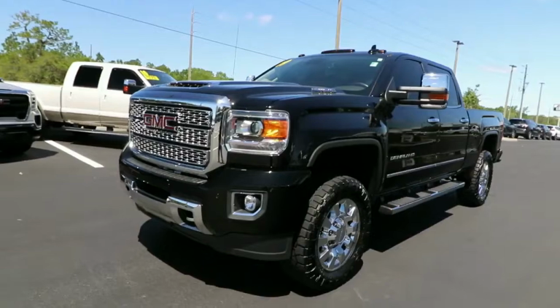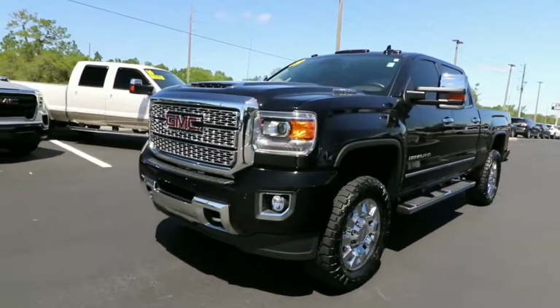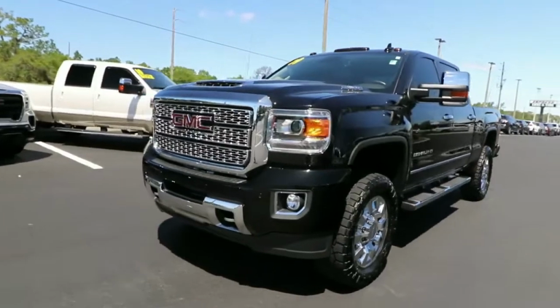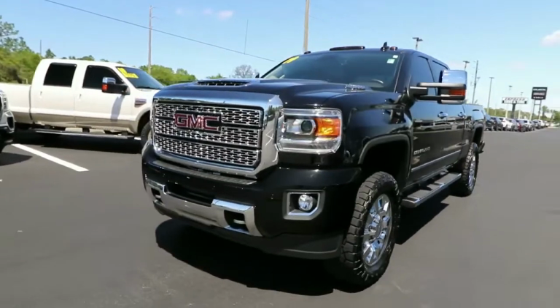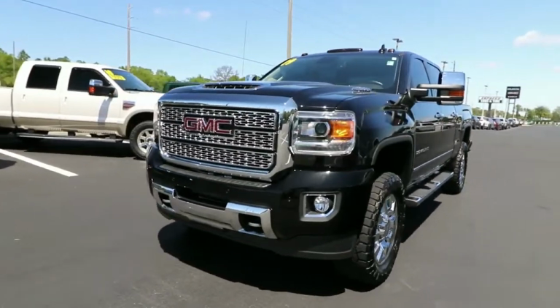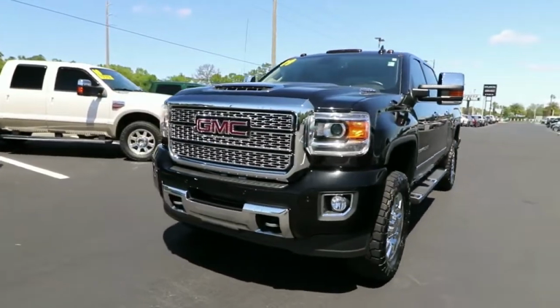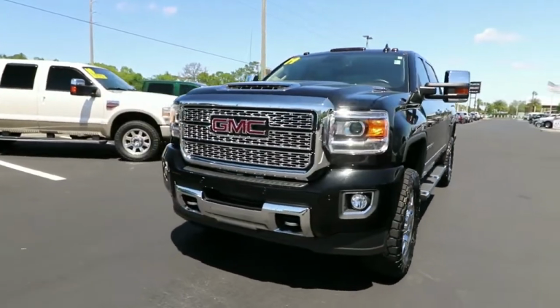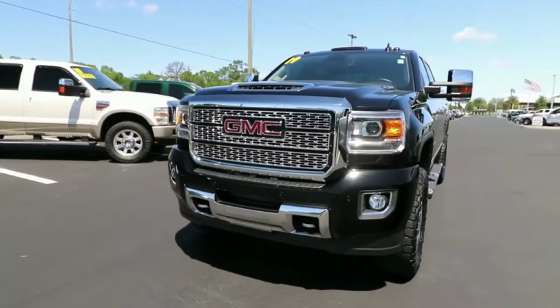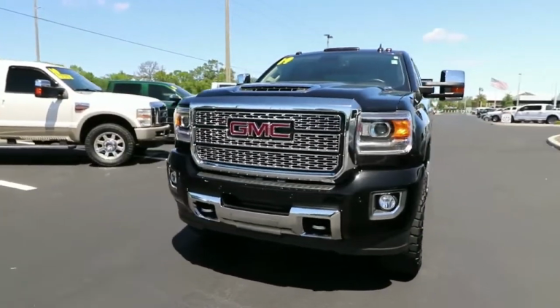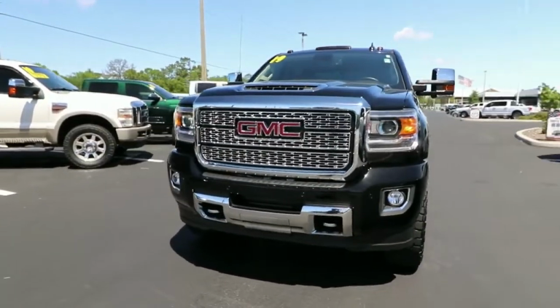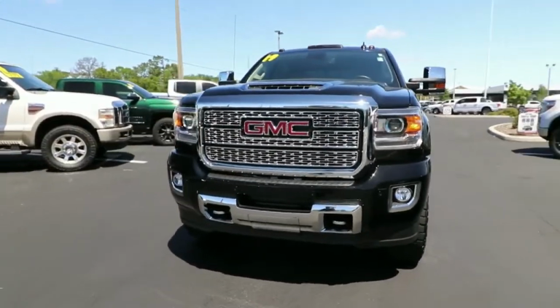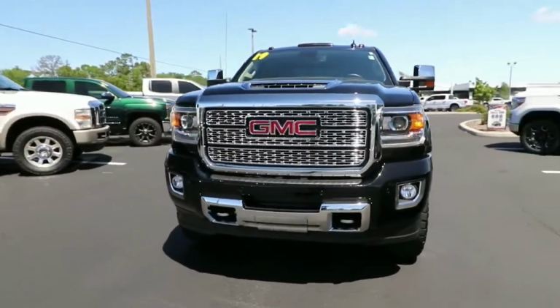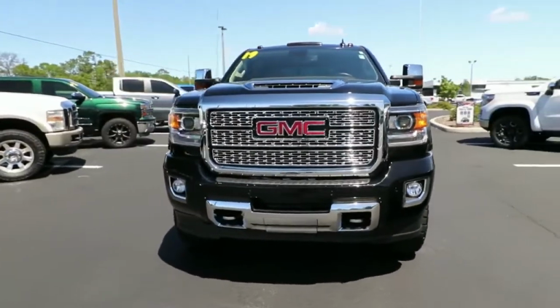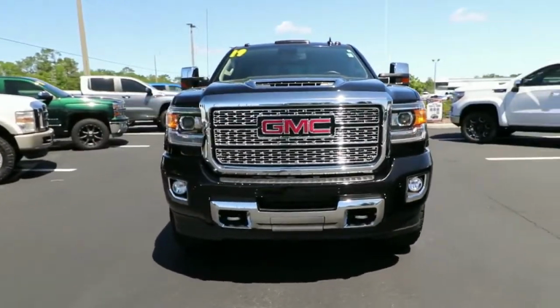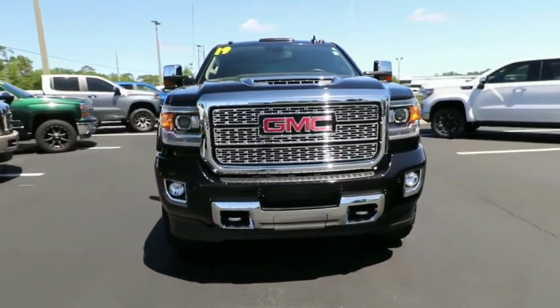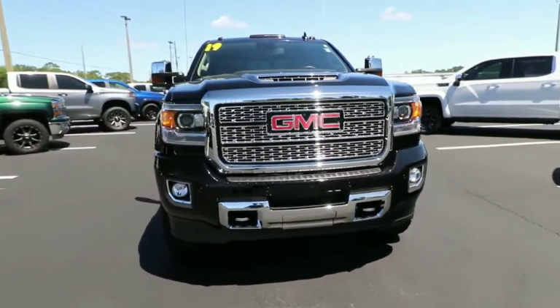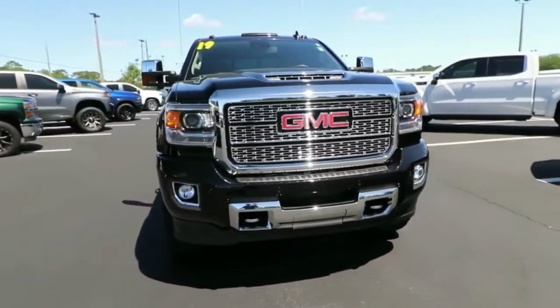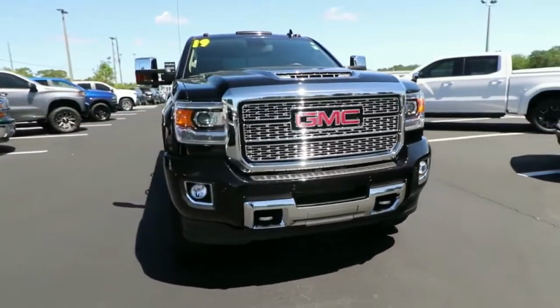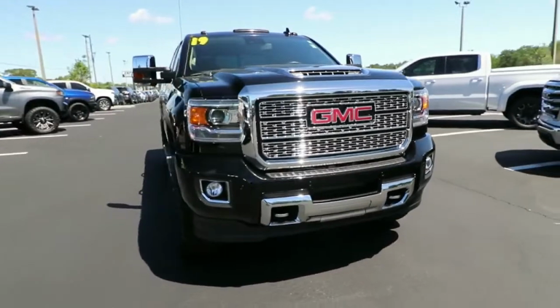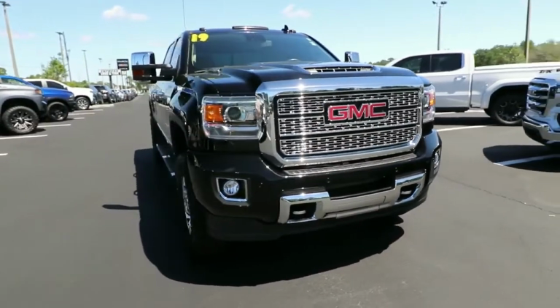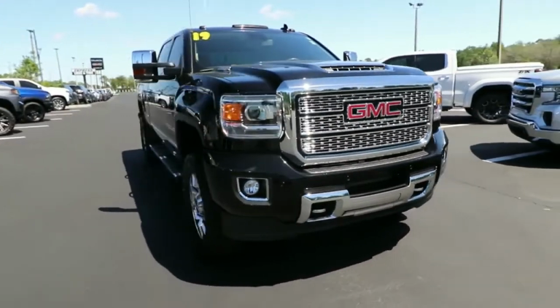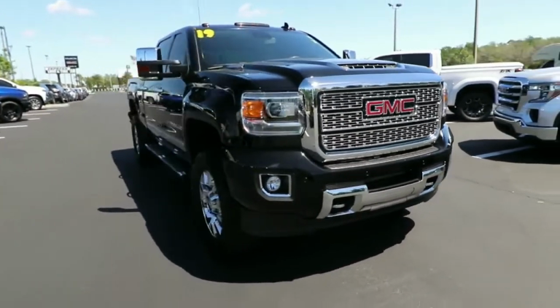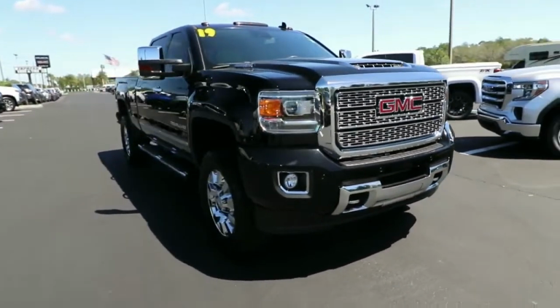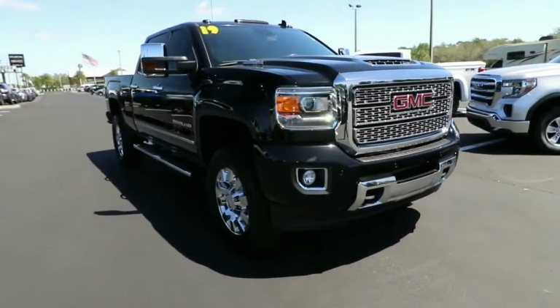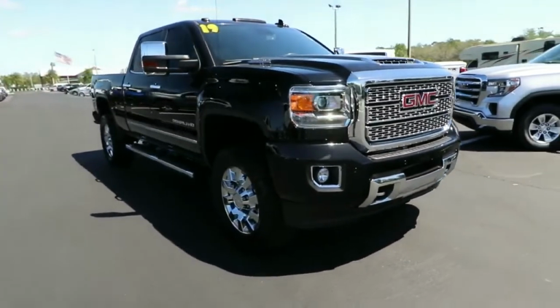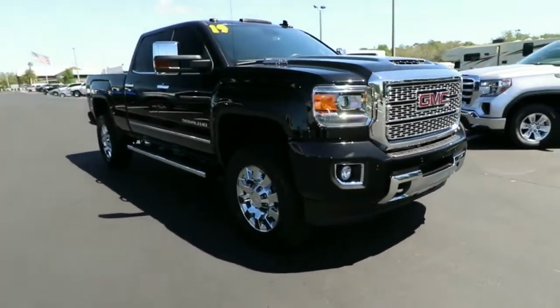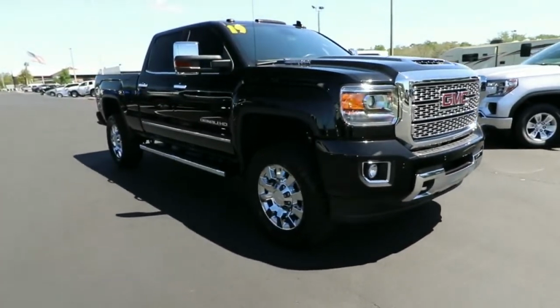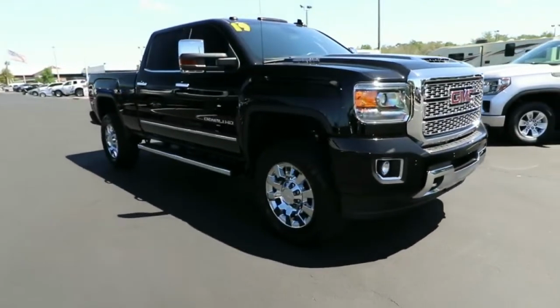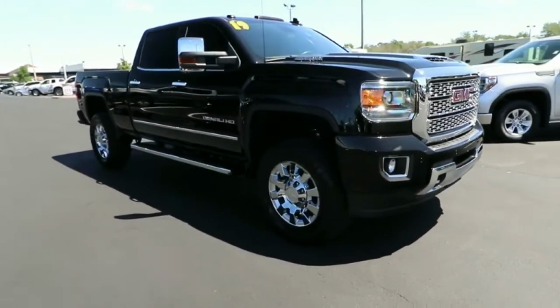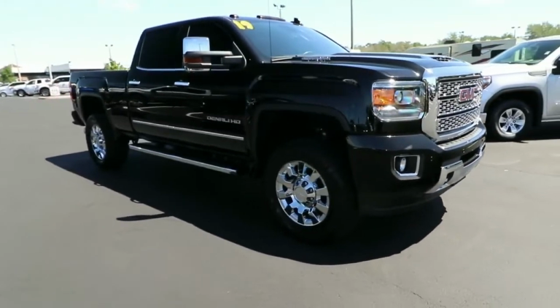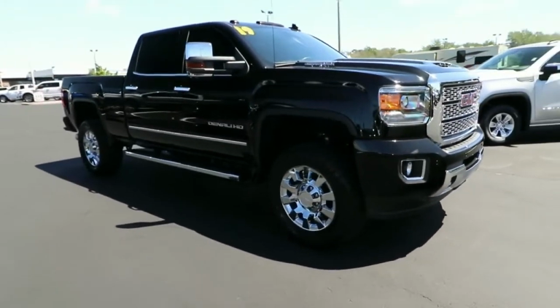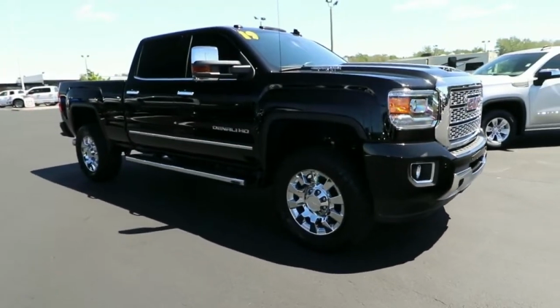Get into the 2019 GMC Sierra HD. With less than 35,000 miles on the odometer, this vehicle provides excellent value.